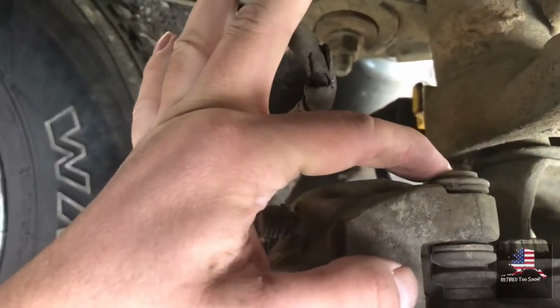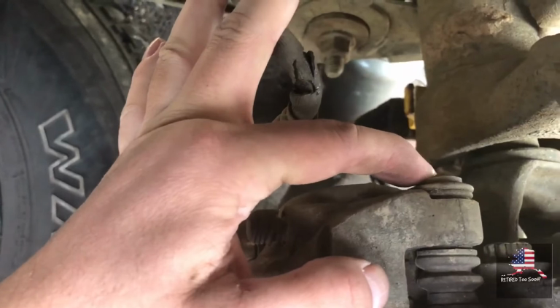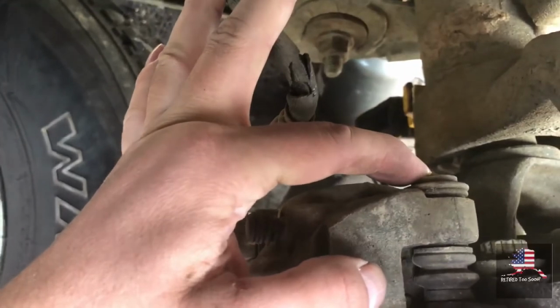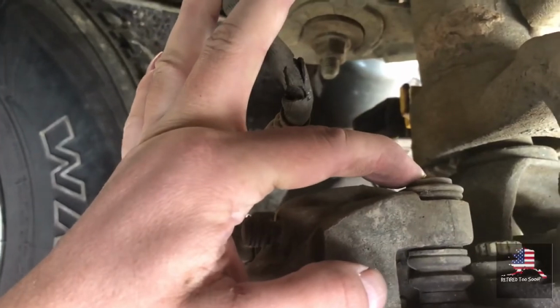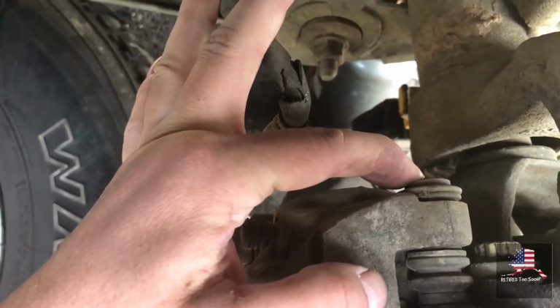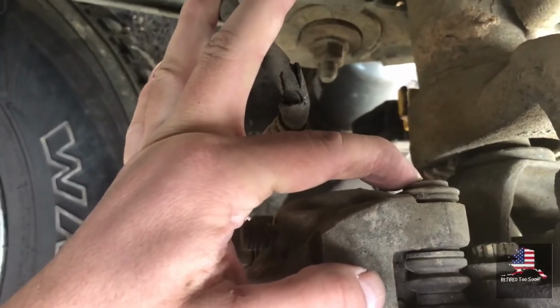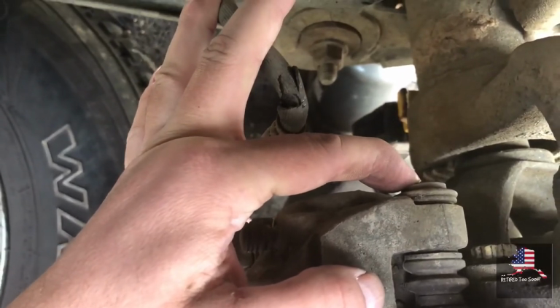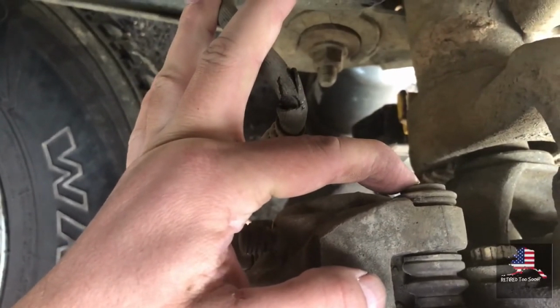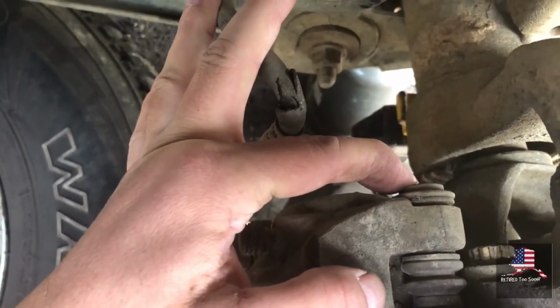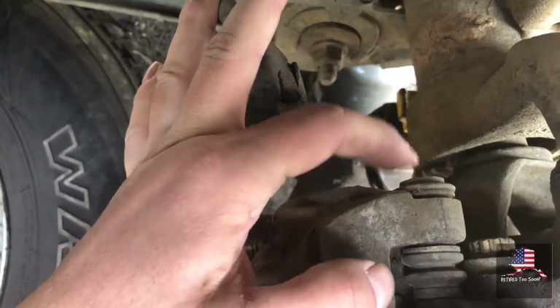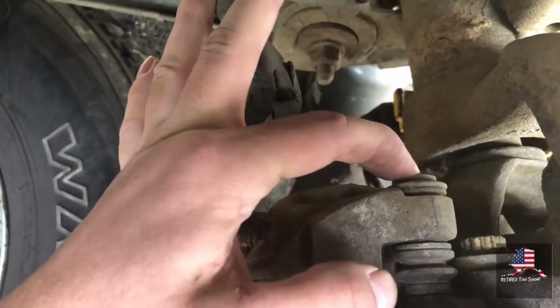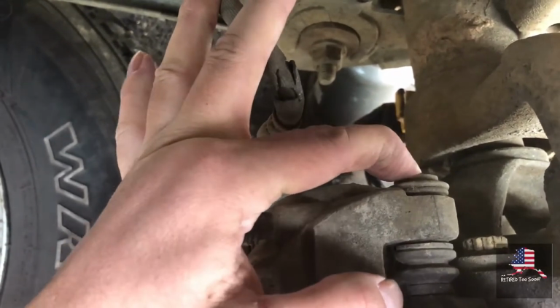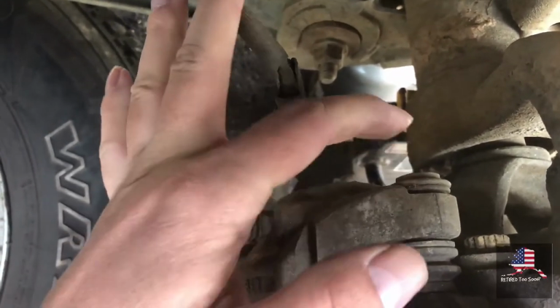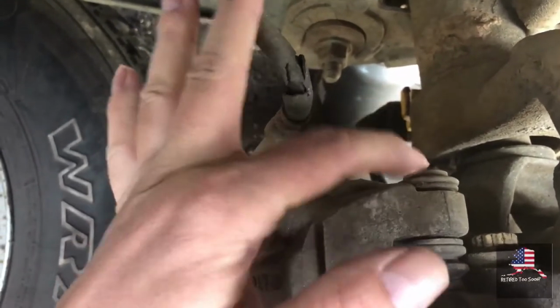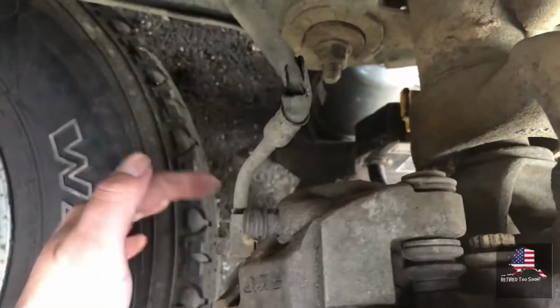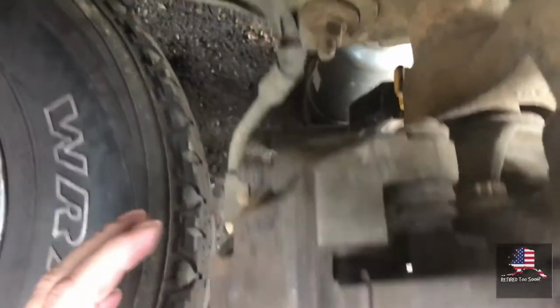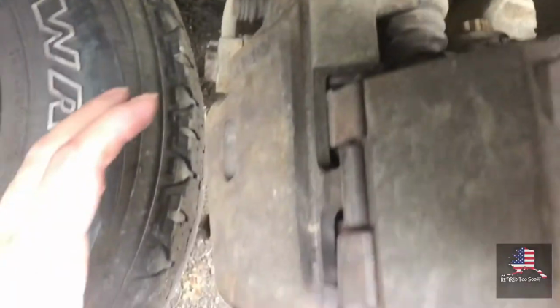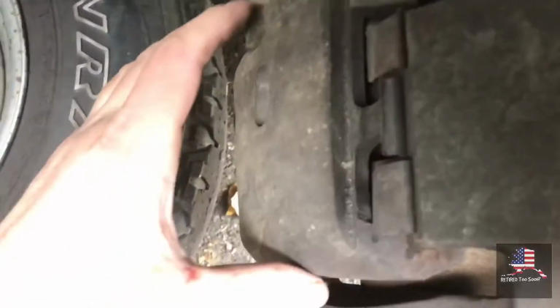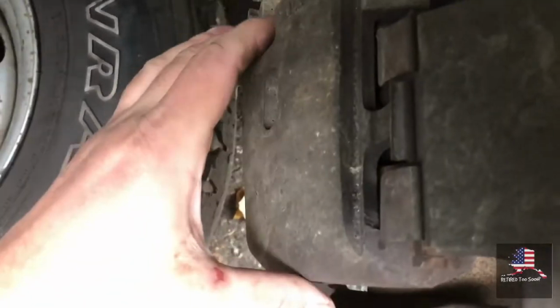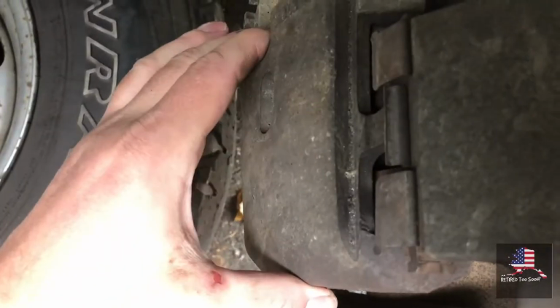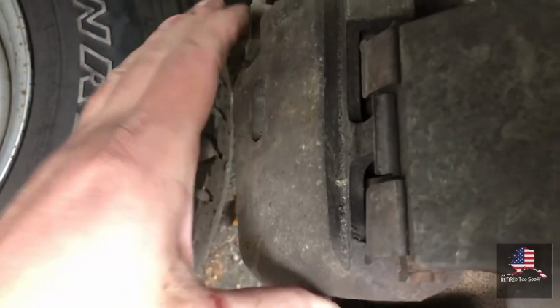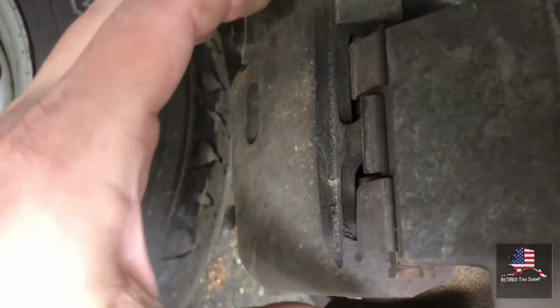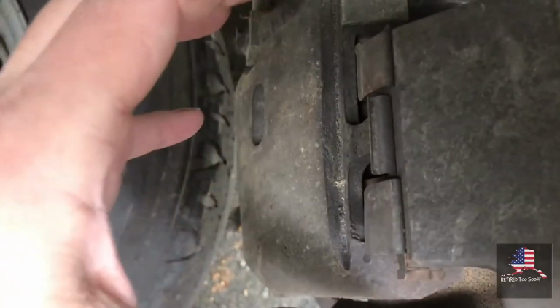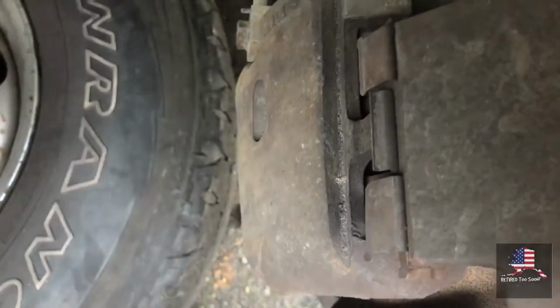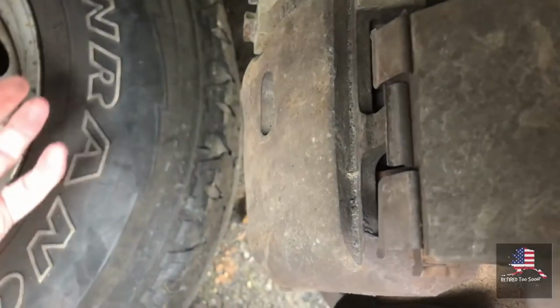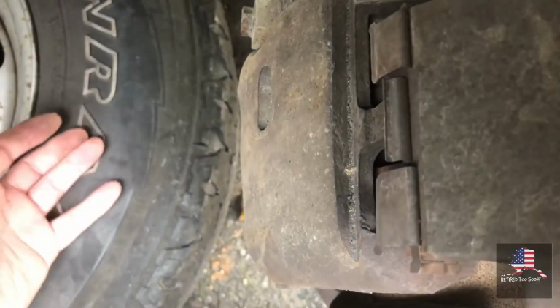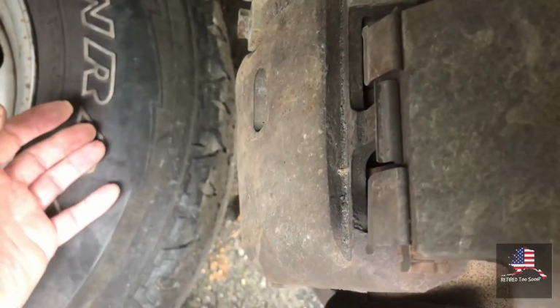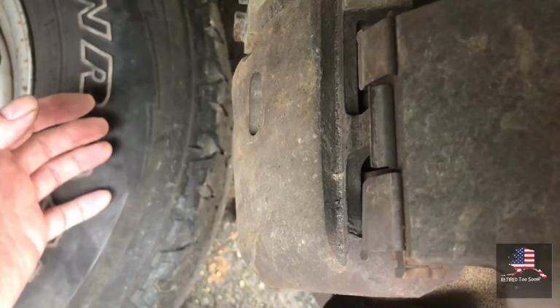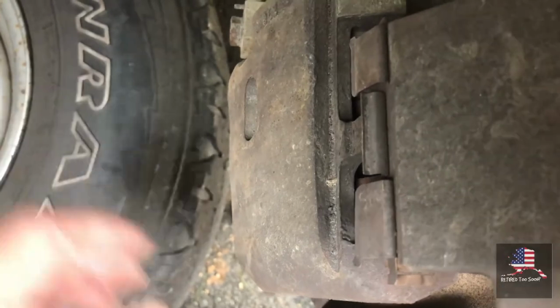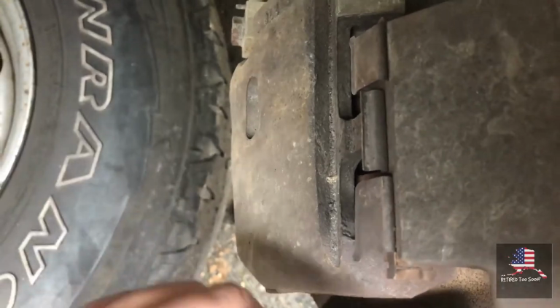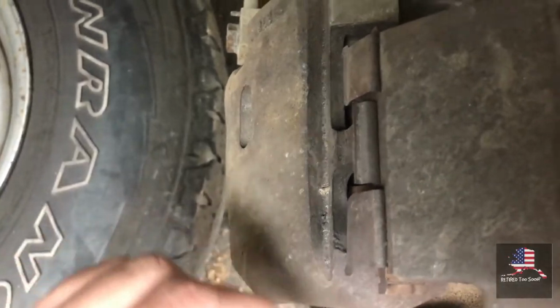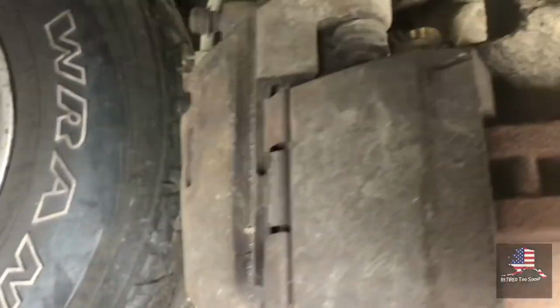You need to remove these two bolts — right here on the top, it's going to be a T45 — to get the caliper off. Lift up, take off, put down, and then you'll be able to get the pads out.